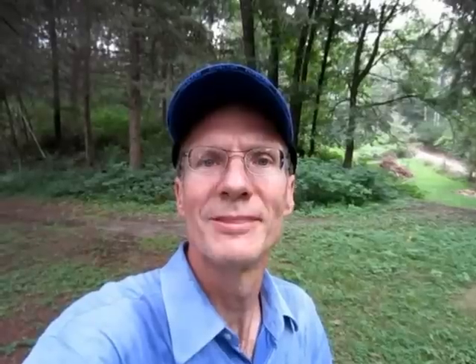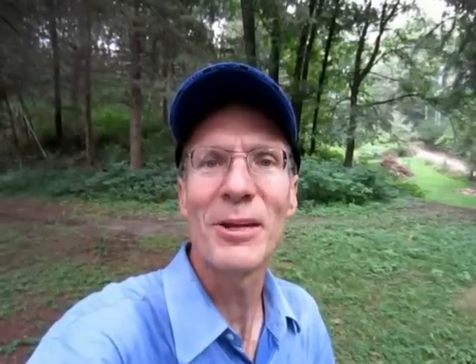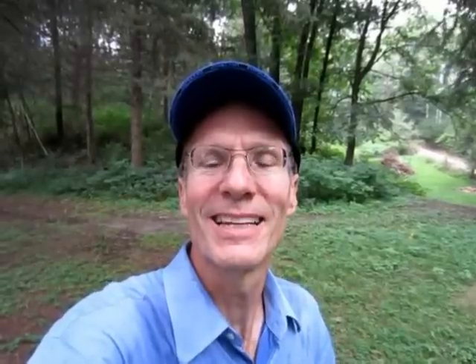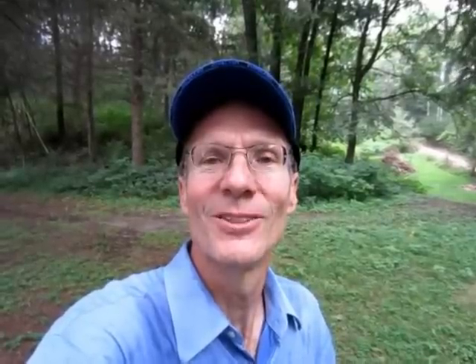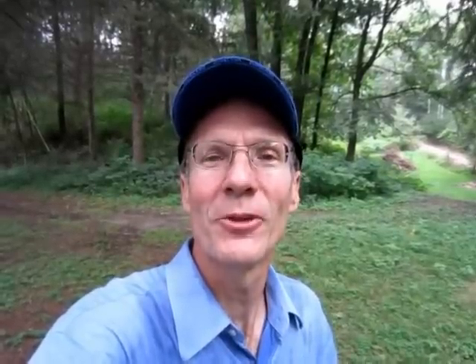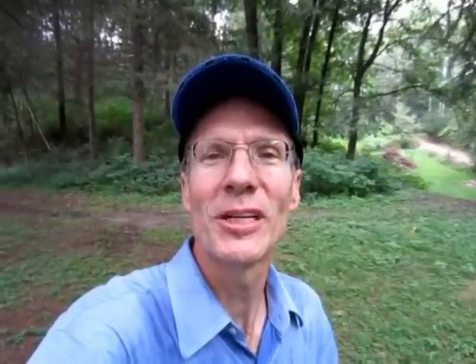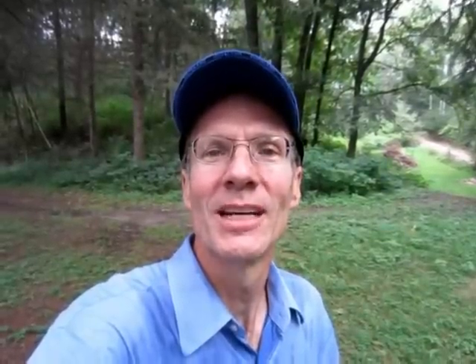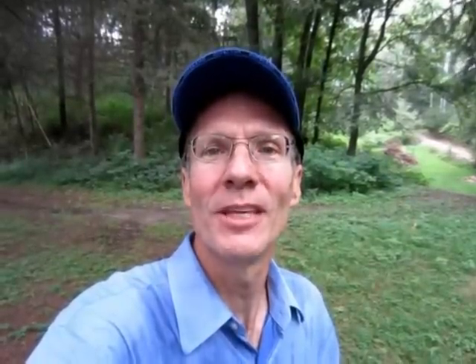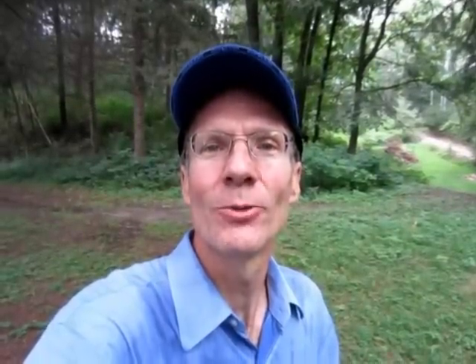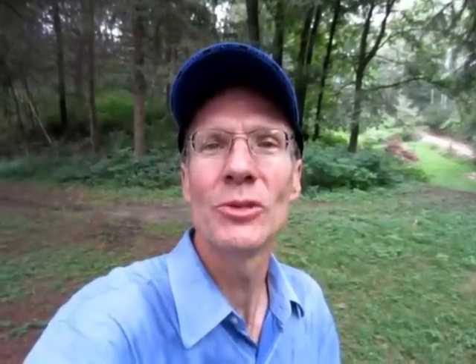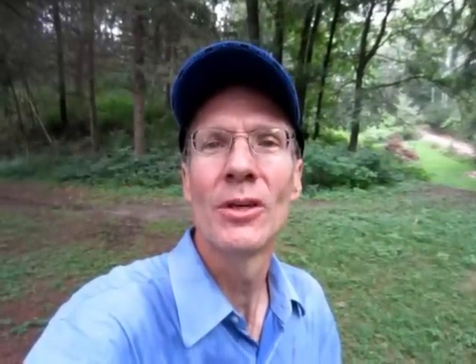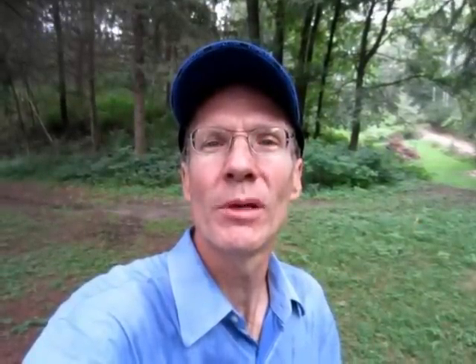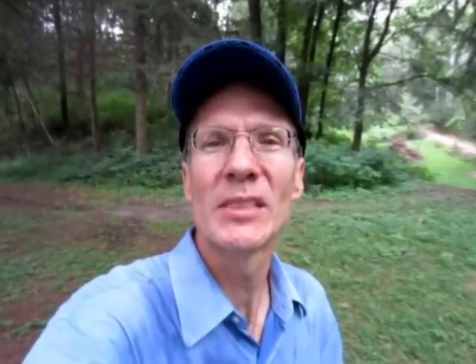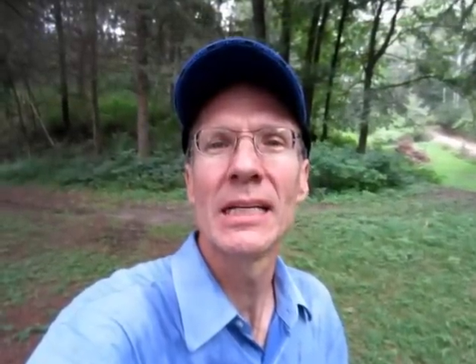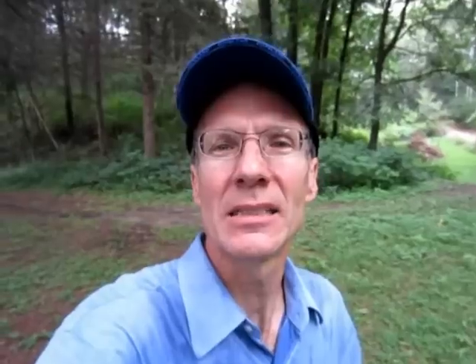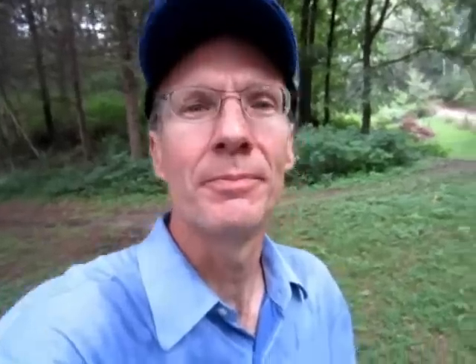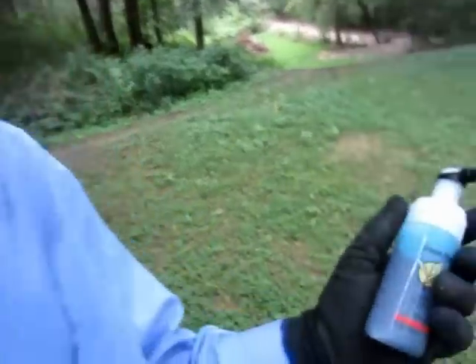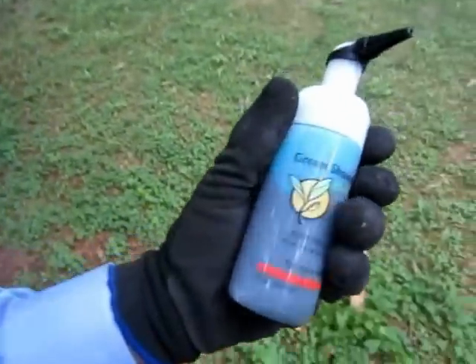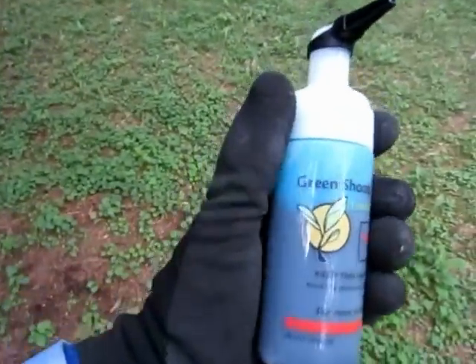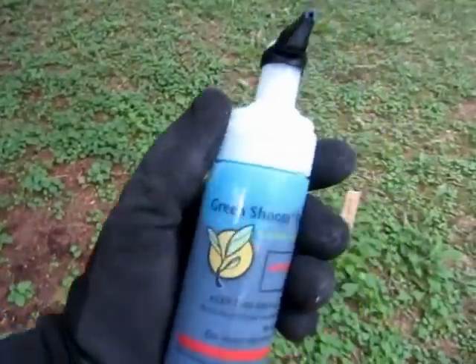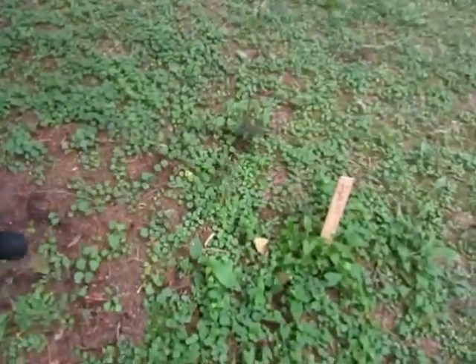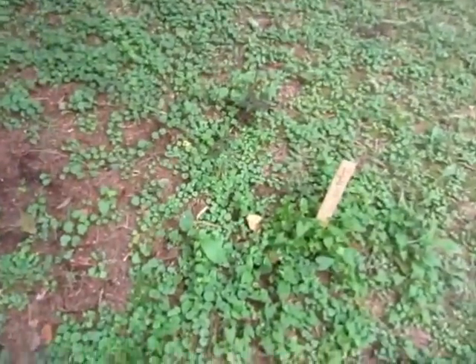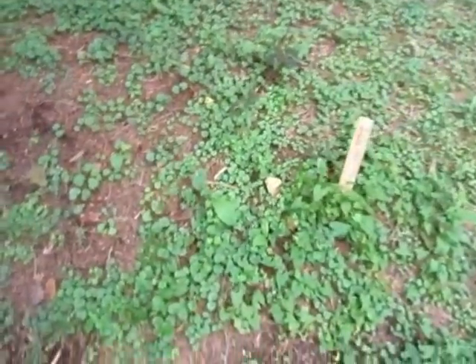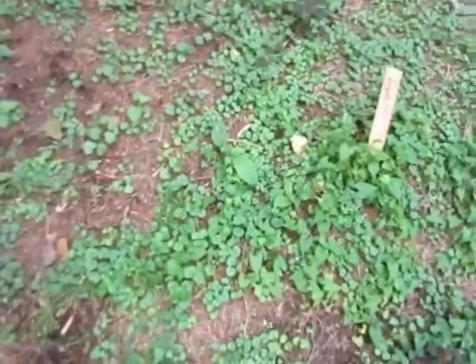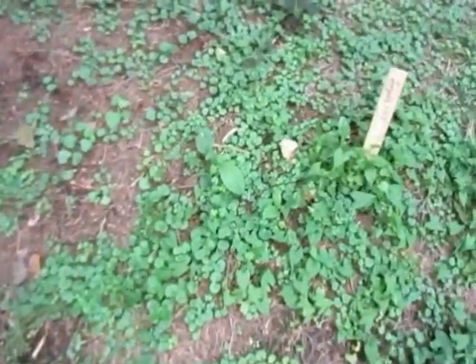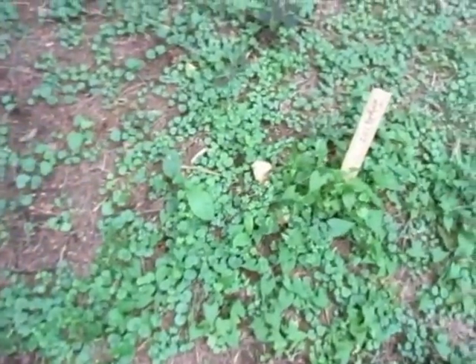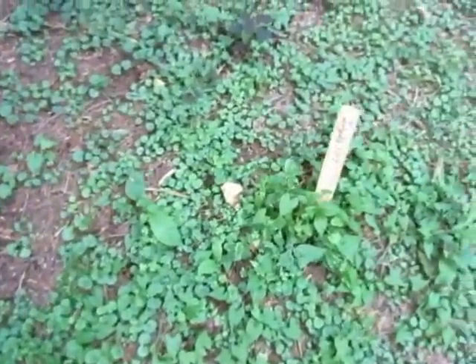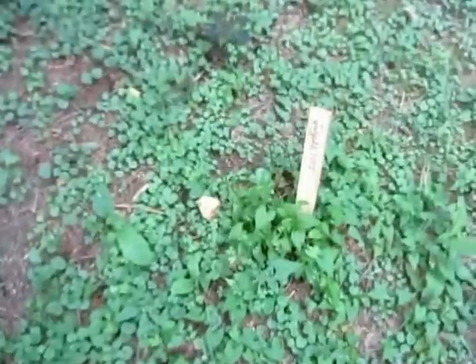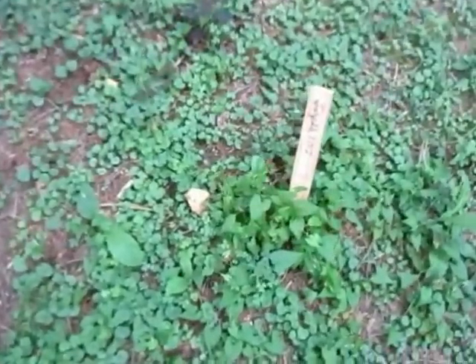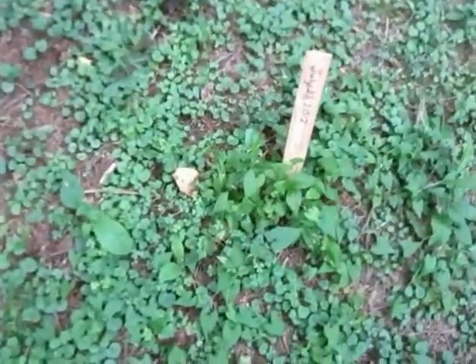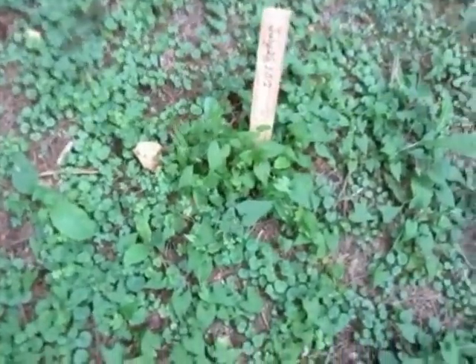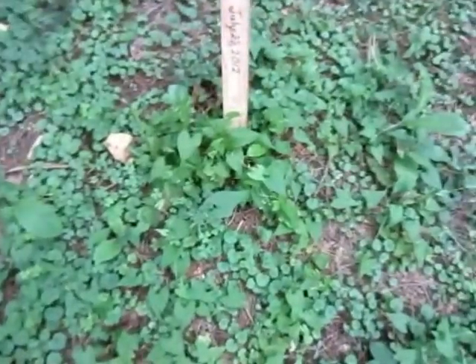John Lampie here again doing another demonstration of the Green Chutes foam herbicide system. I'm going to keep quiet here and you can see how it works.